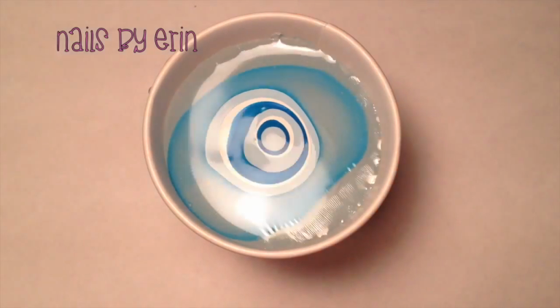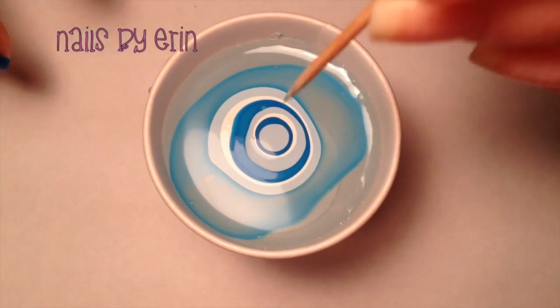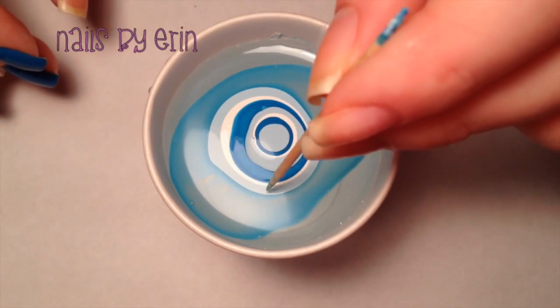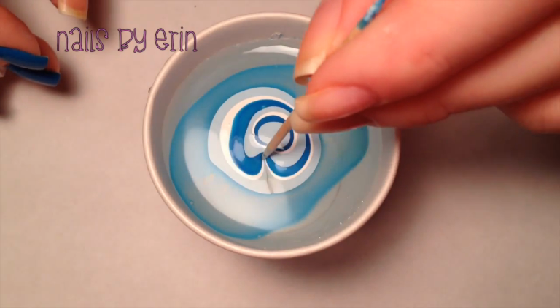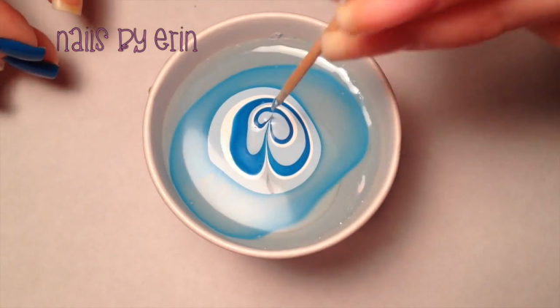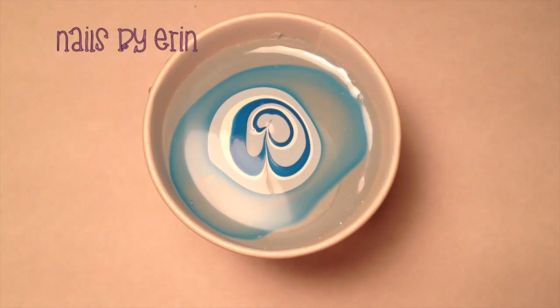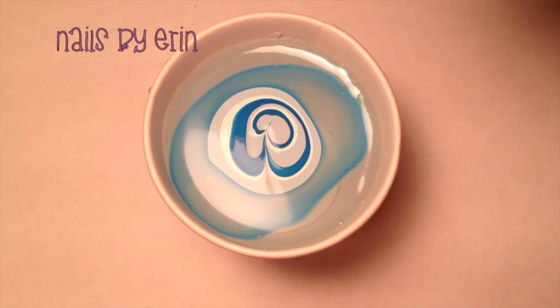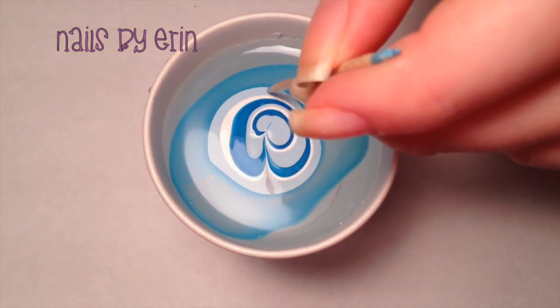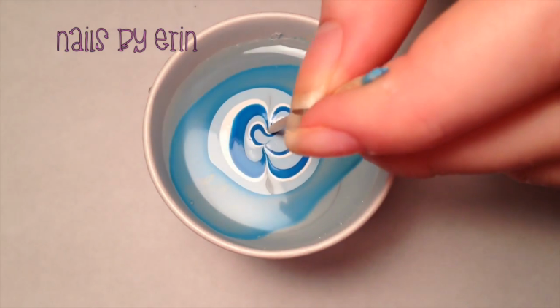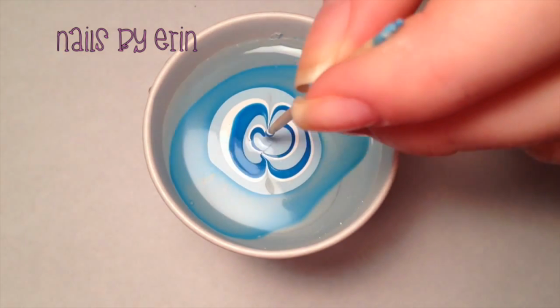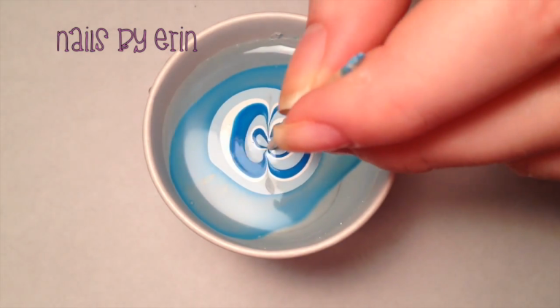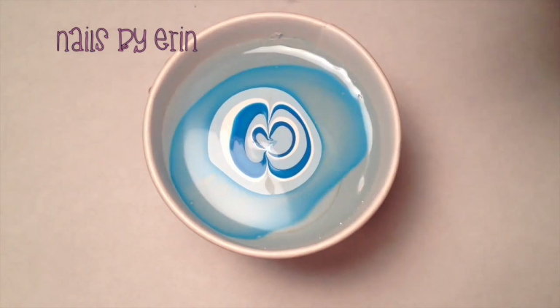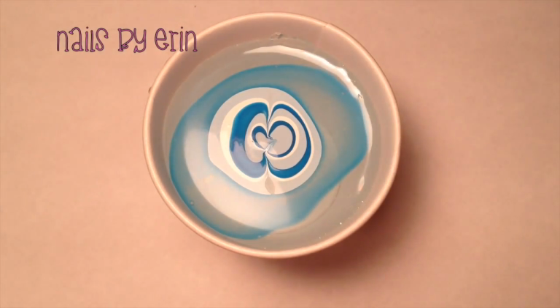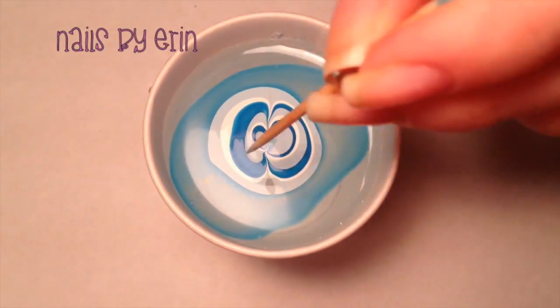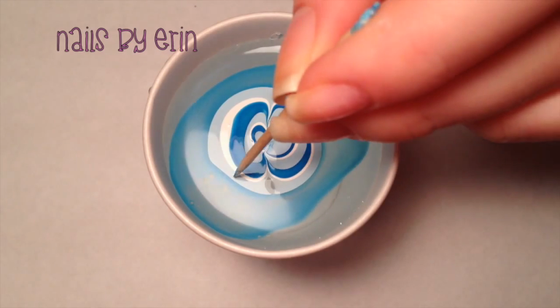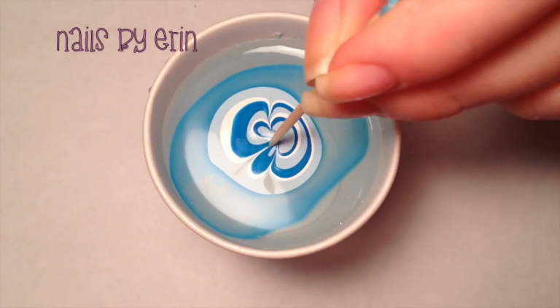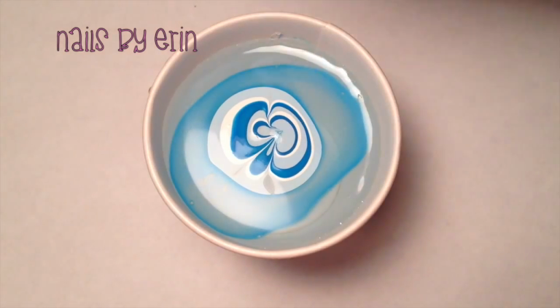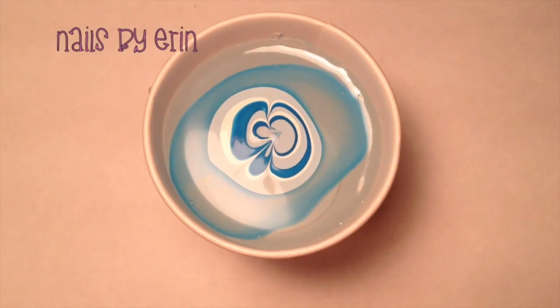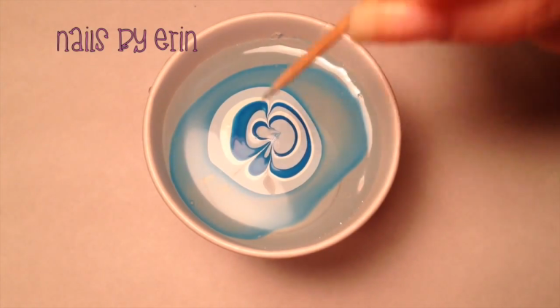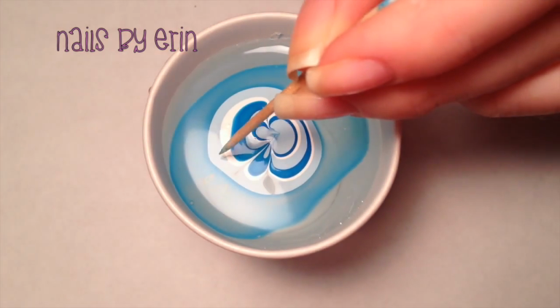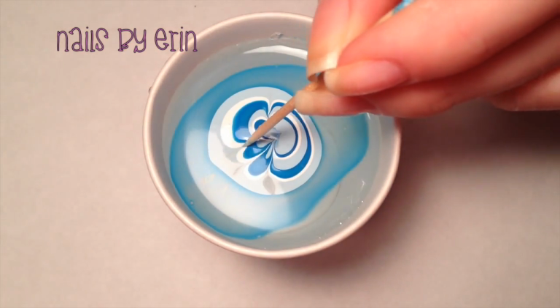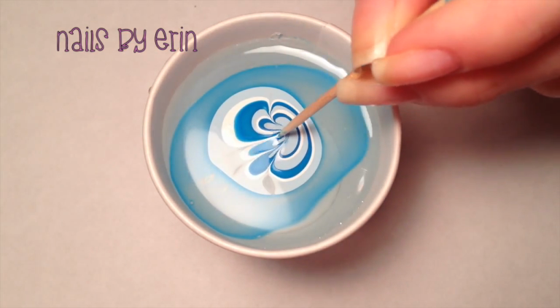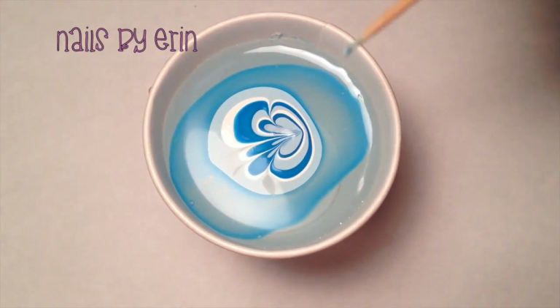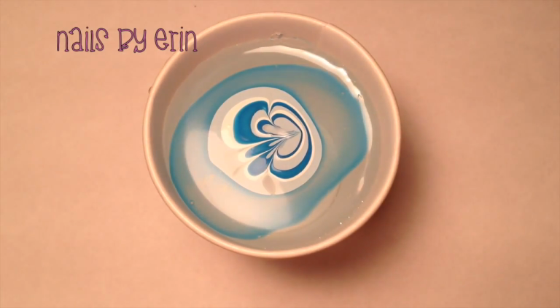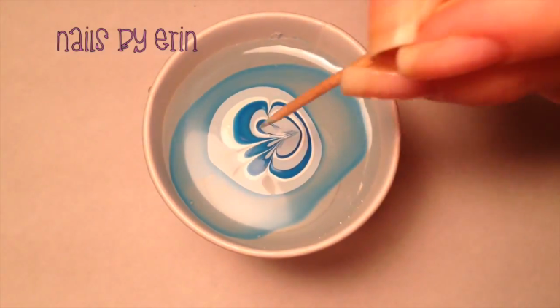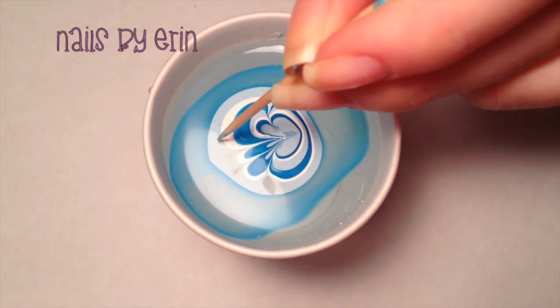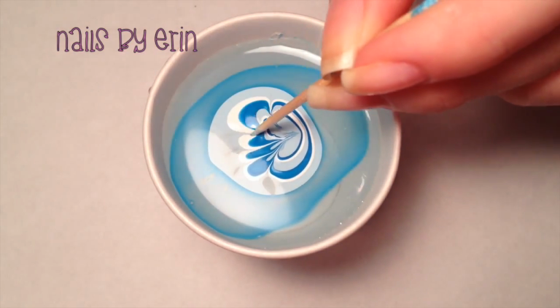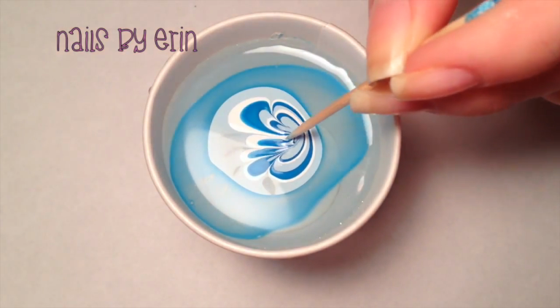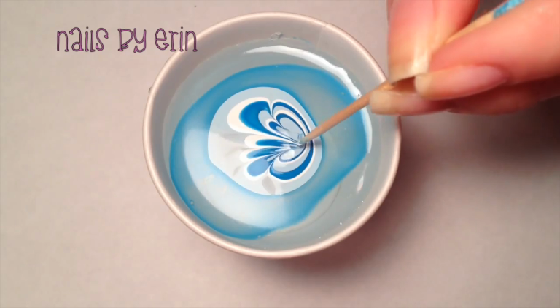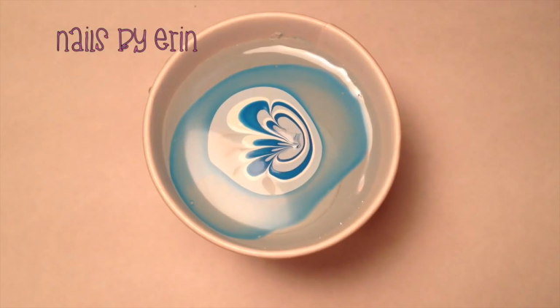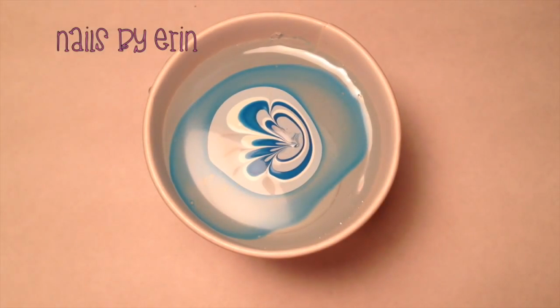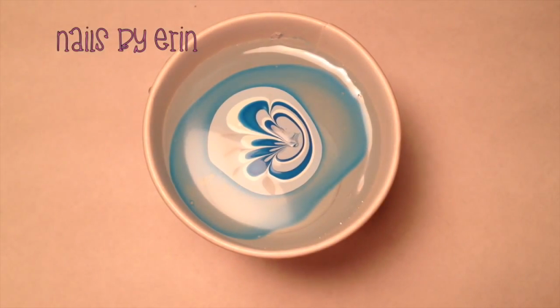Once you're happy with your bullseye, take a needle or a toothpick and start drawing your design in the polish. Don't pull from the first ring — pull from the second or third, because the first ring will probably already be dry.